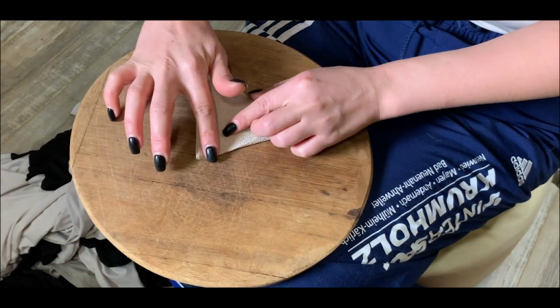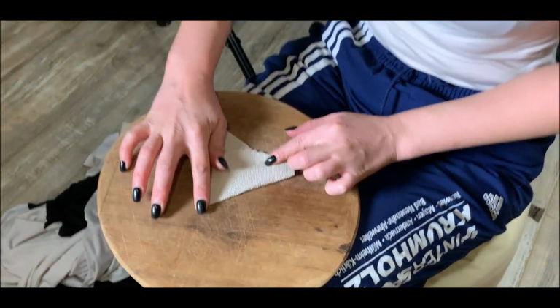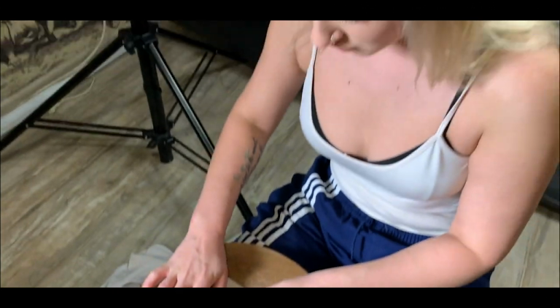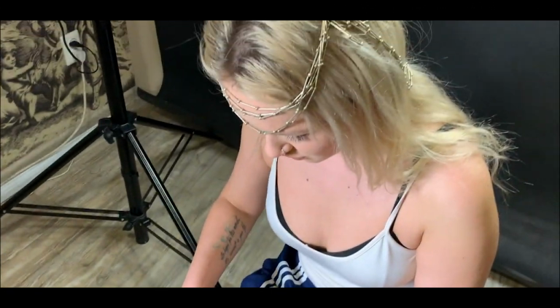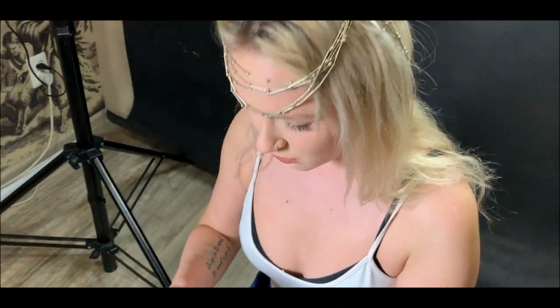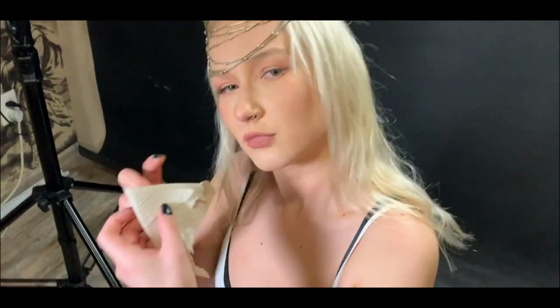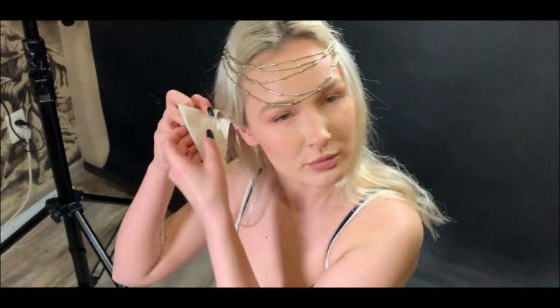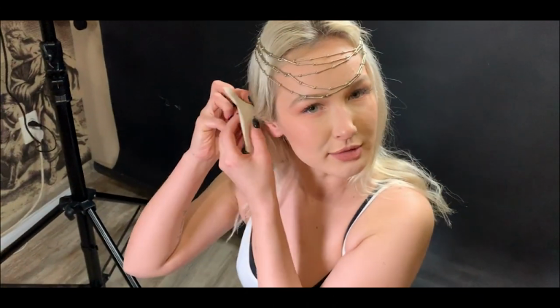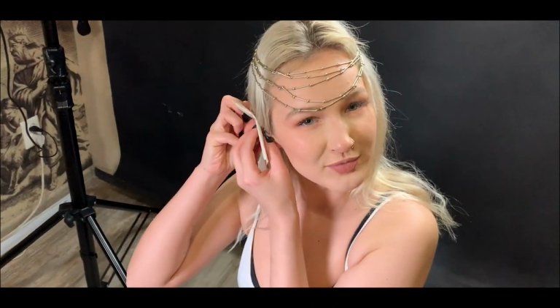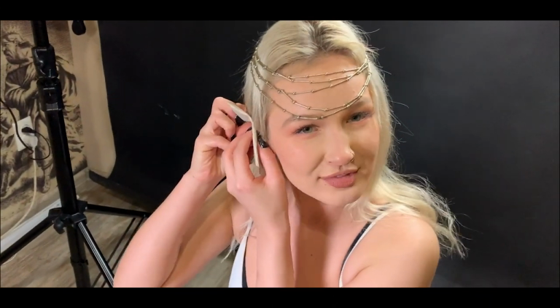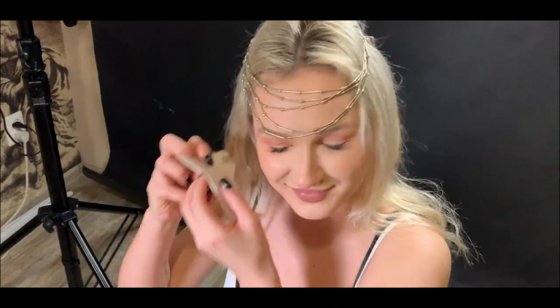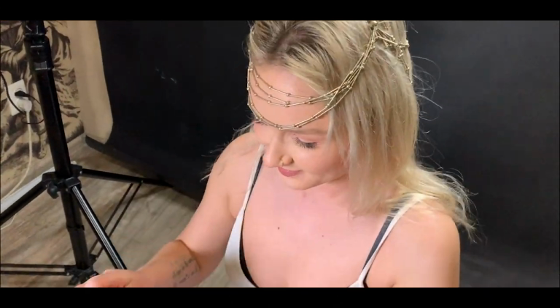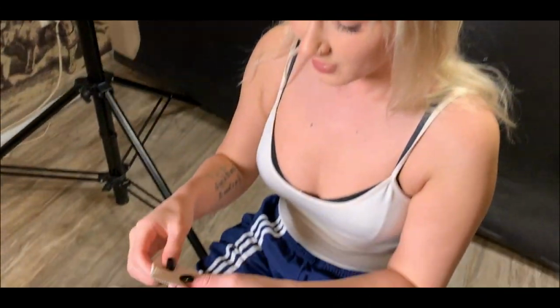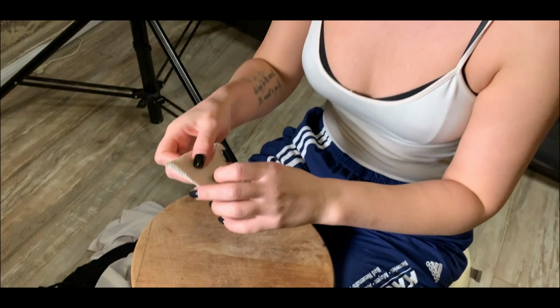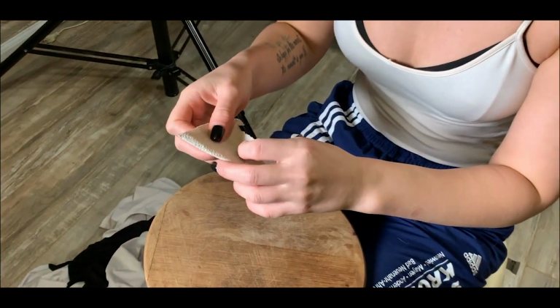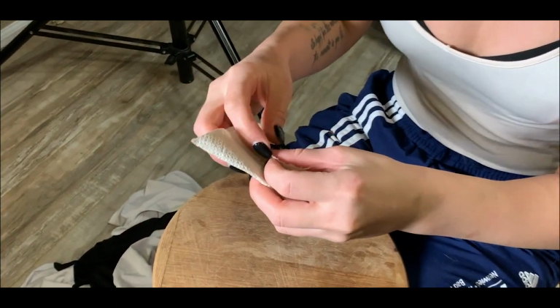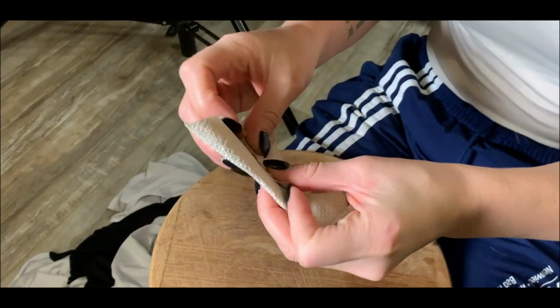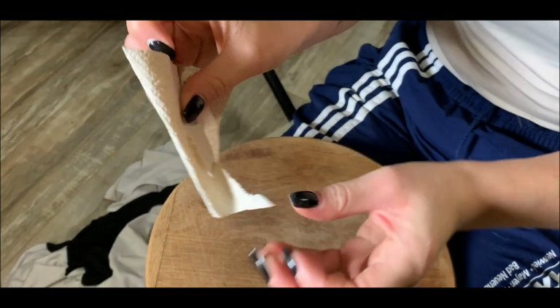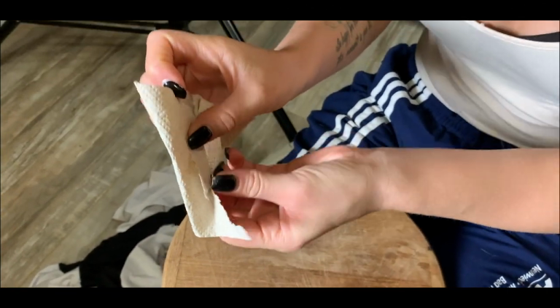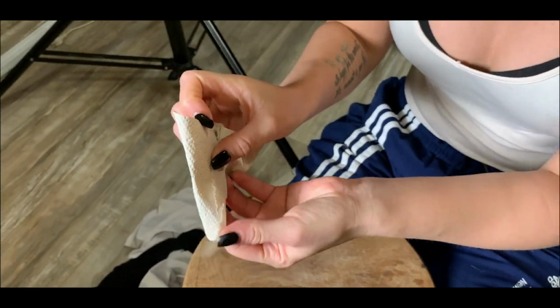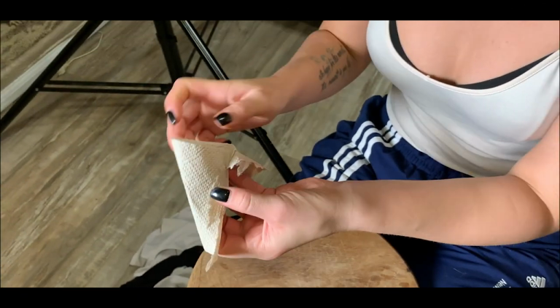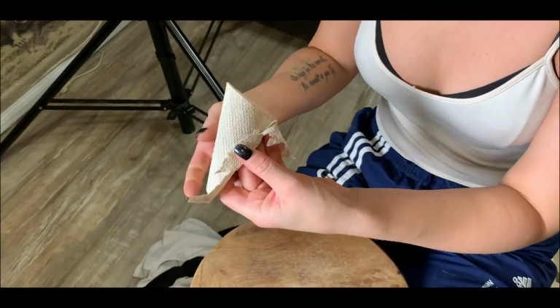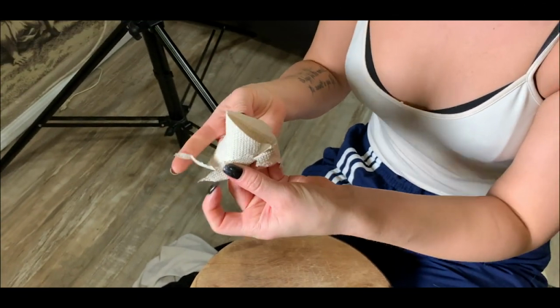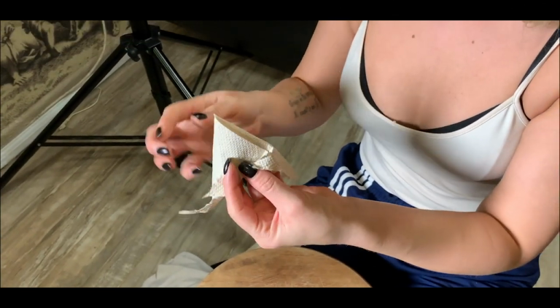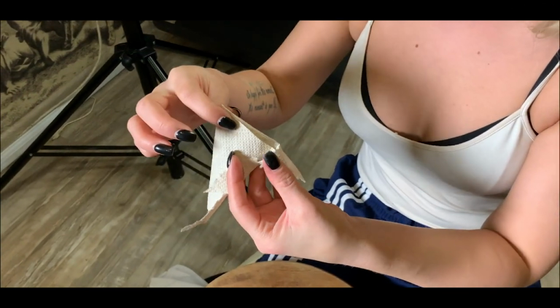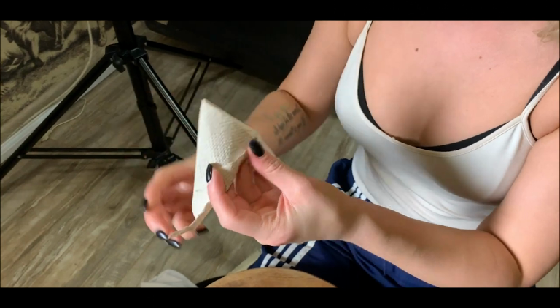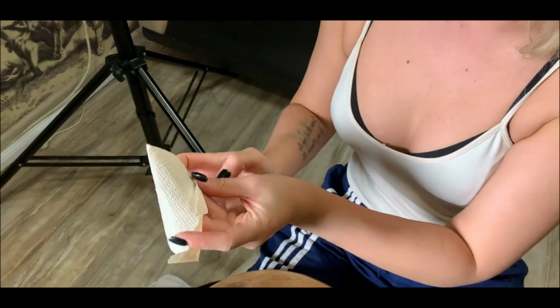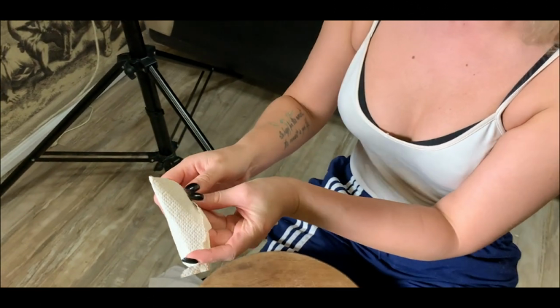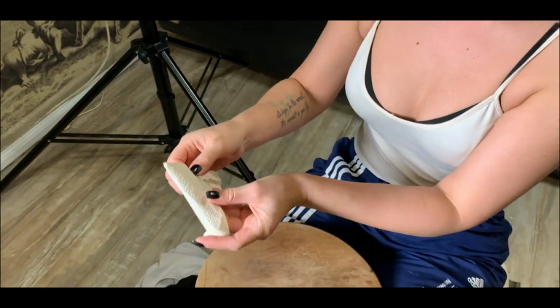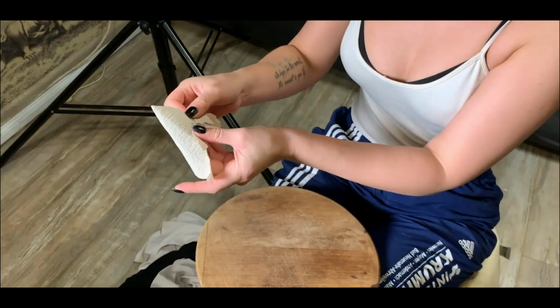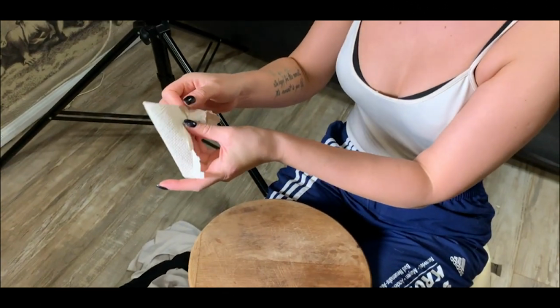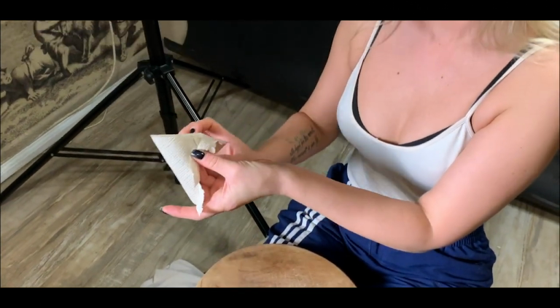Helga, what are you doing? I'm doing my ear. Ear? My ear. From a paper? From a toilet paper. That's great. I think L'Oreal elves used the same way.